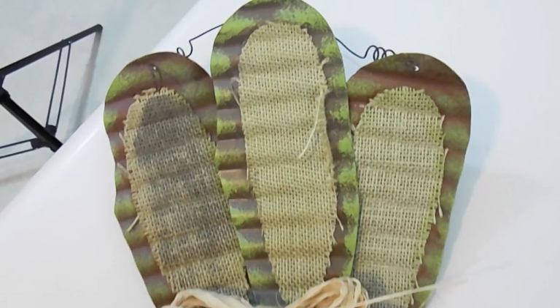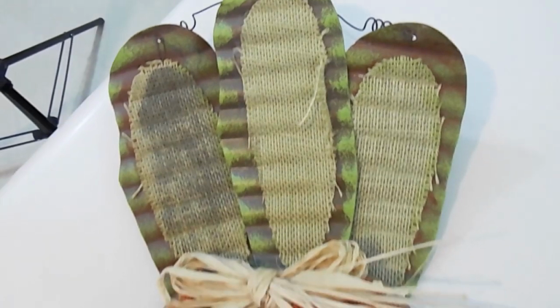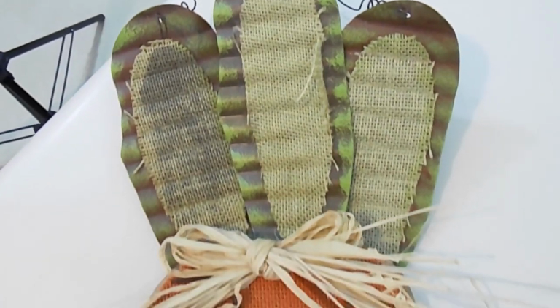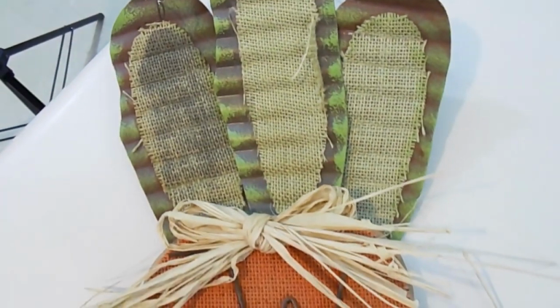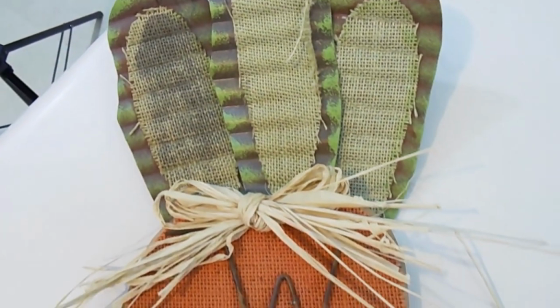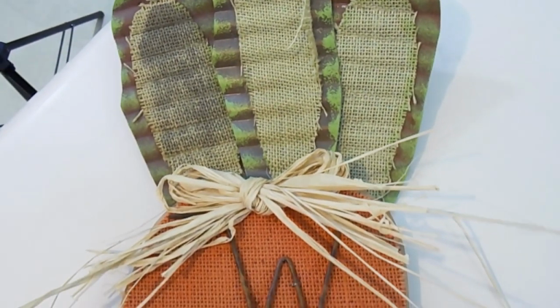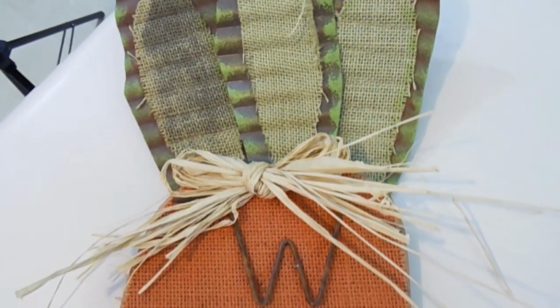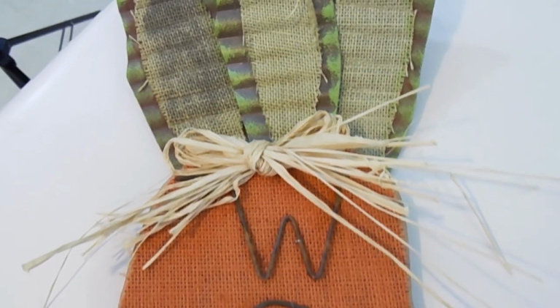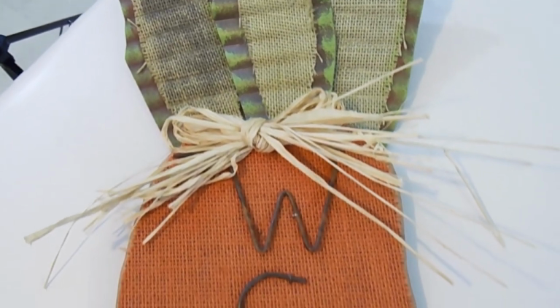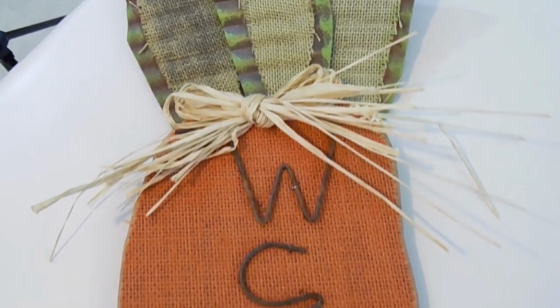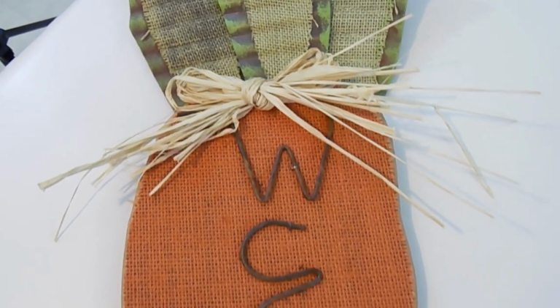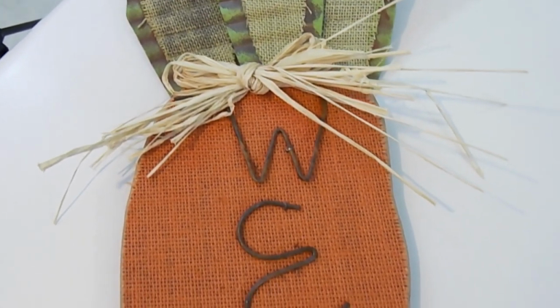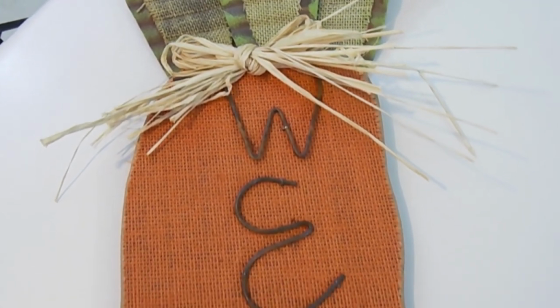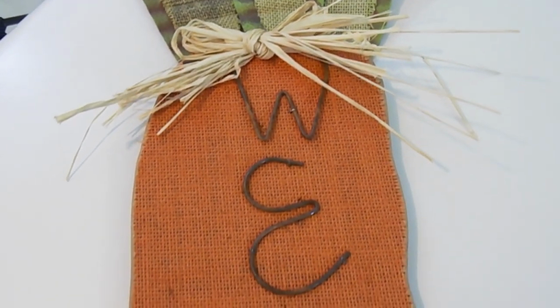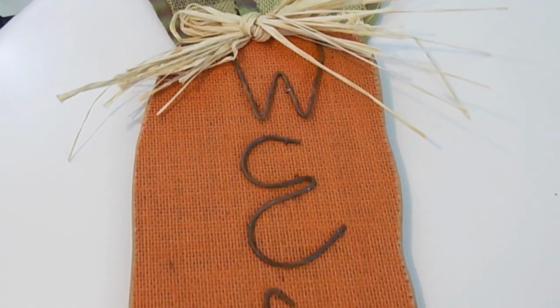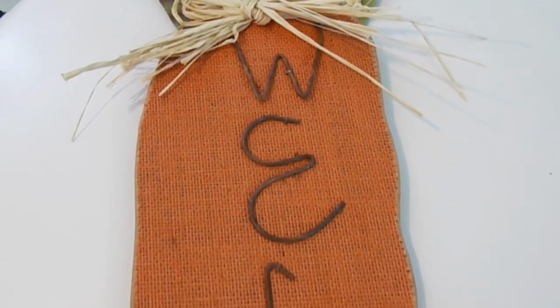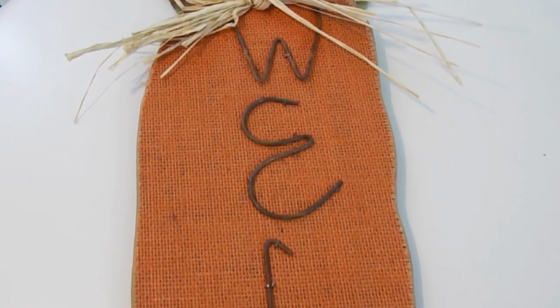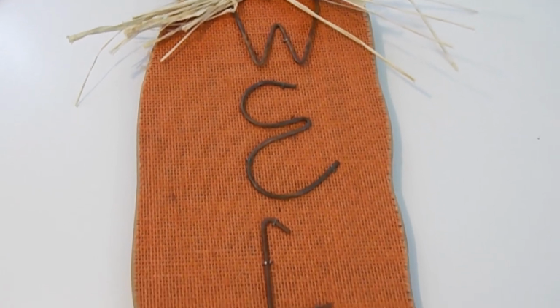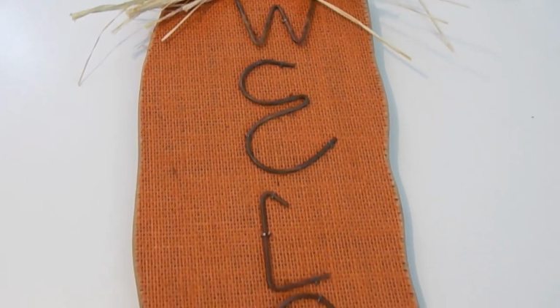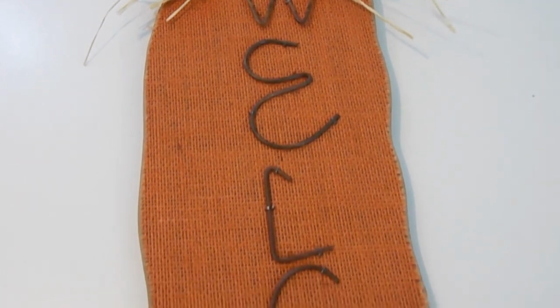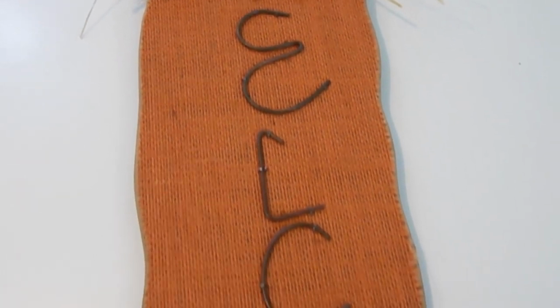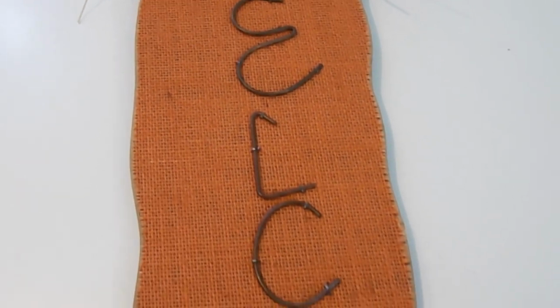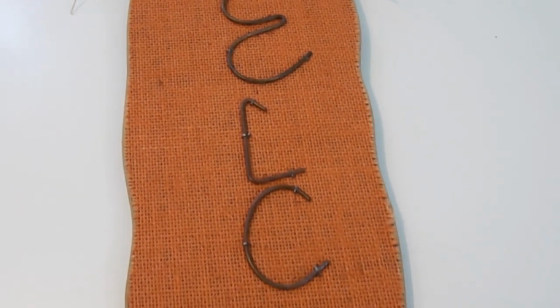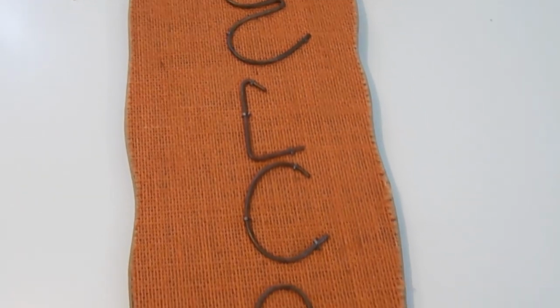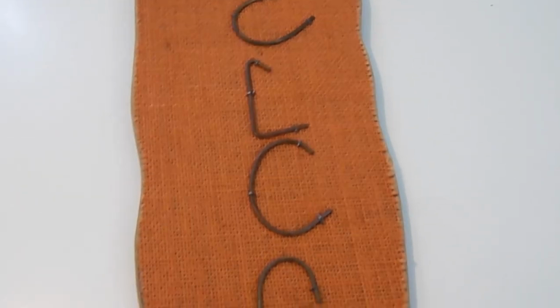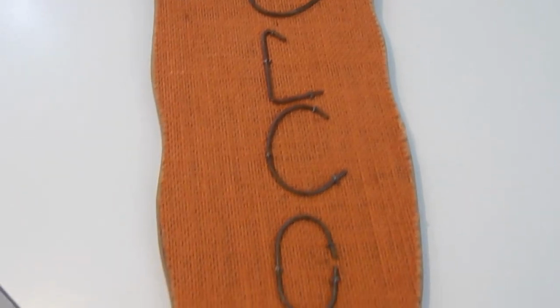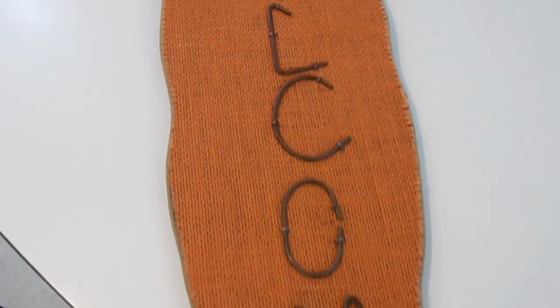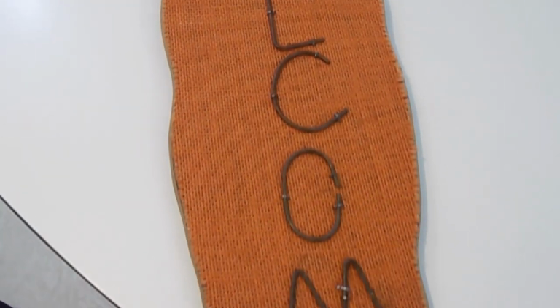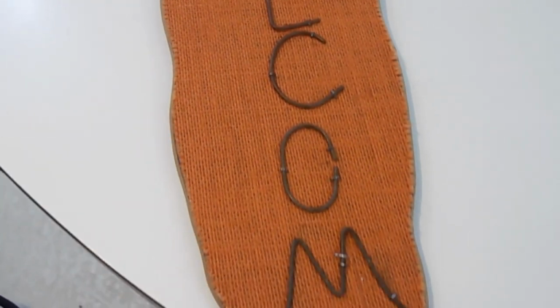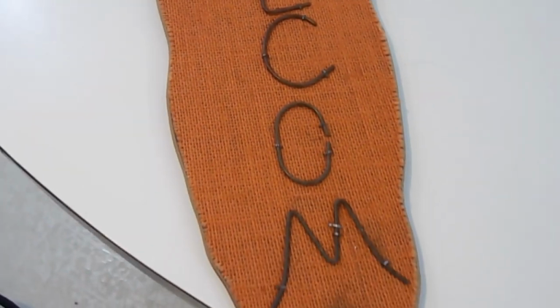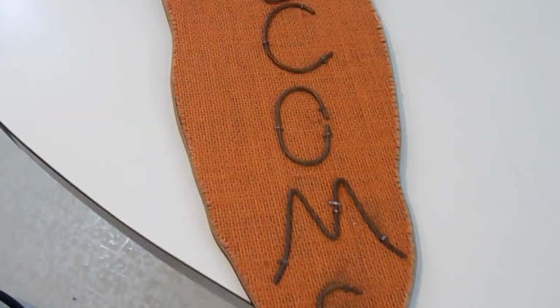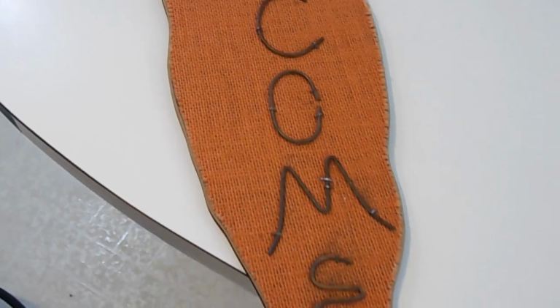The first item is this adorable carrot welcome sign I picked up for only $1.99. I love it just the way it is, so I did not make any changes to it.